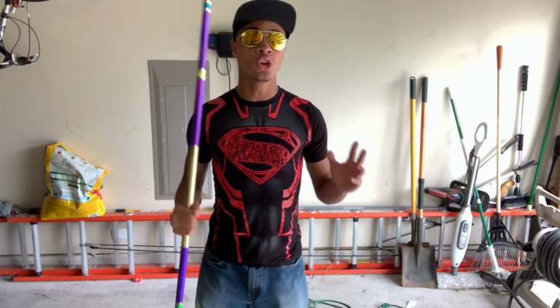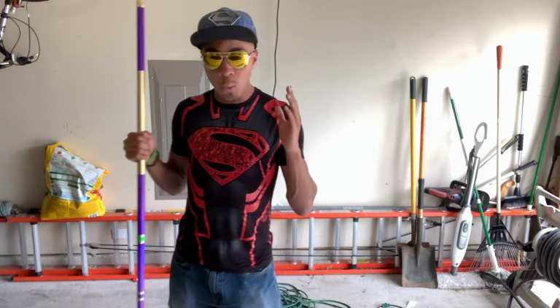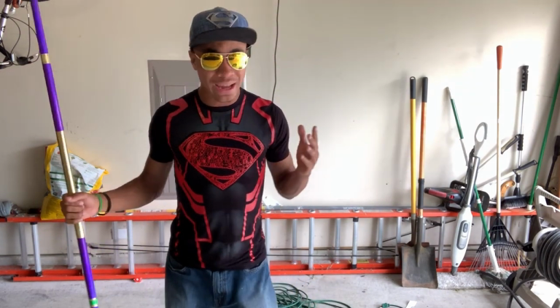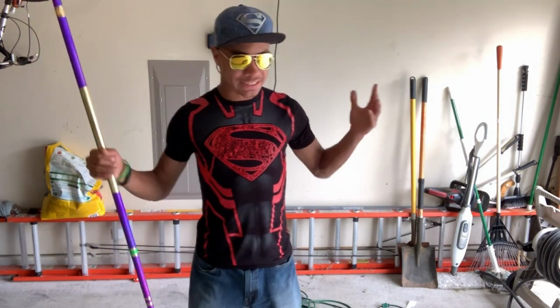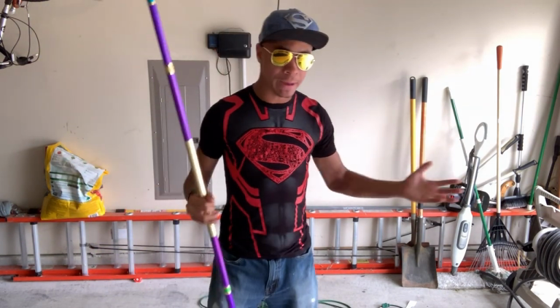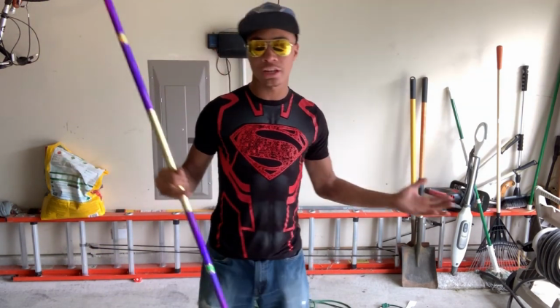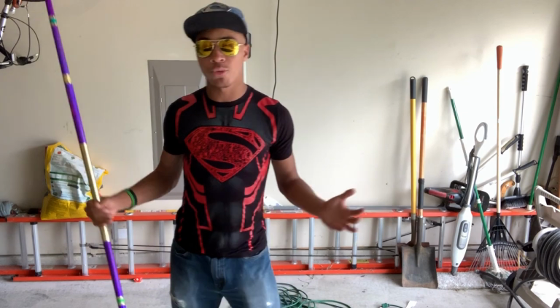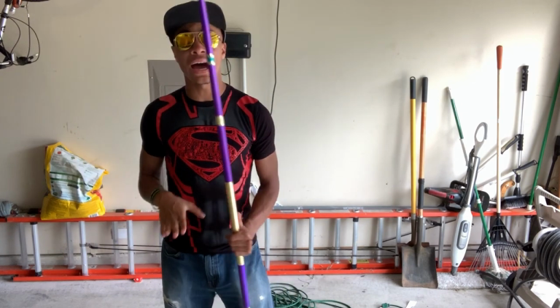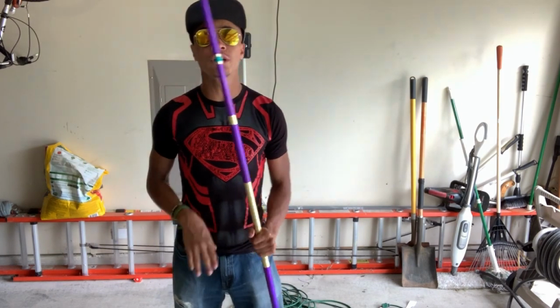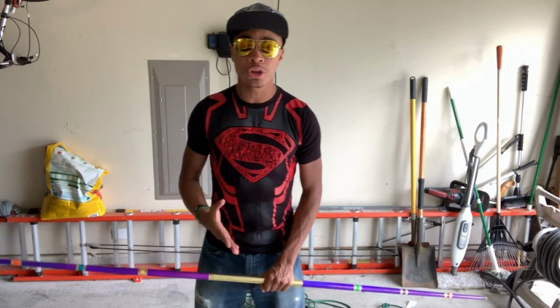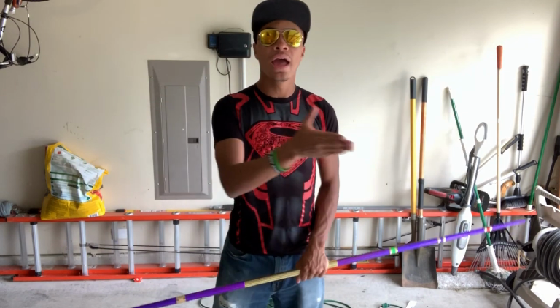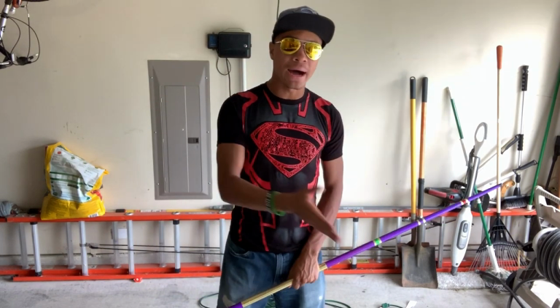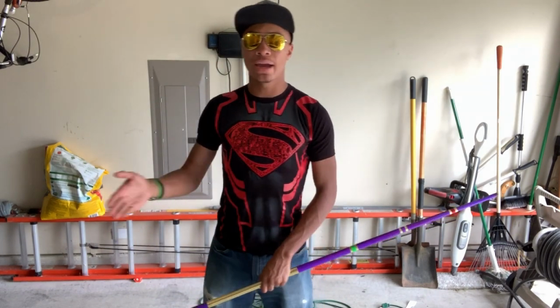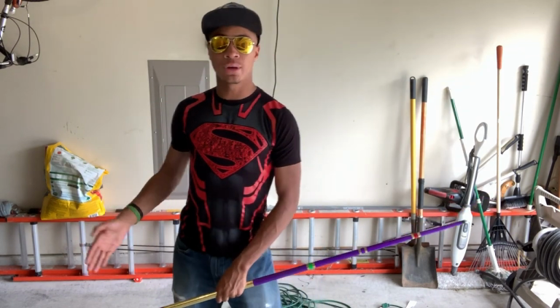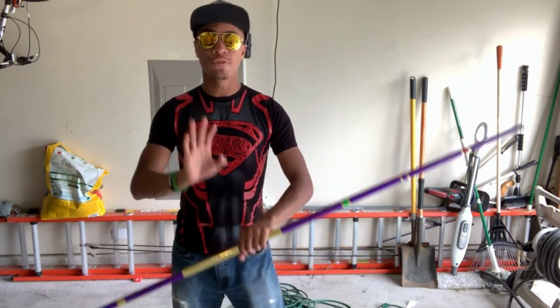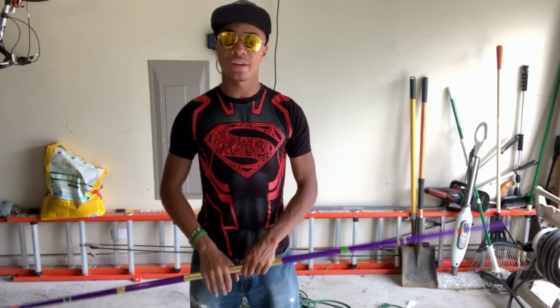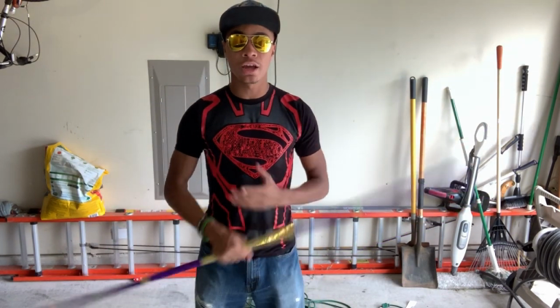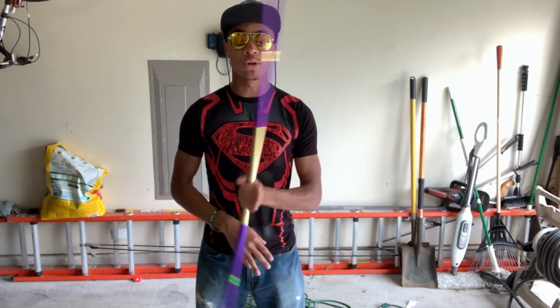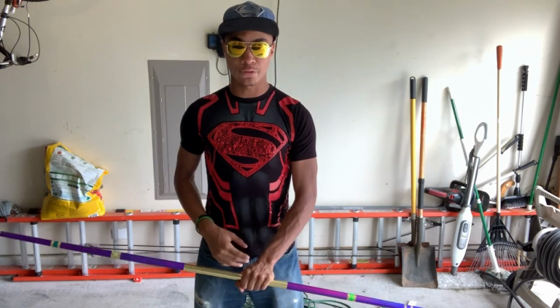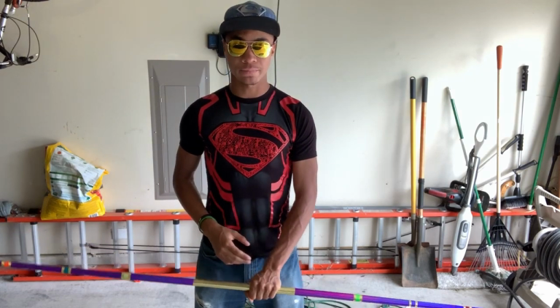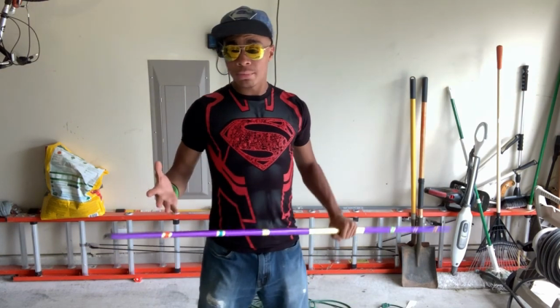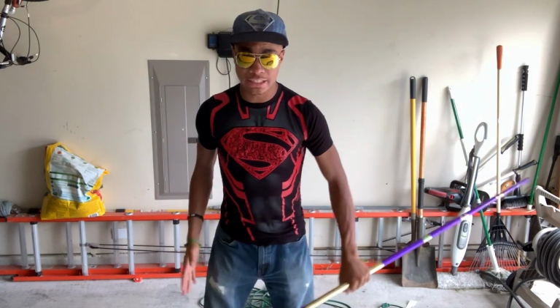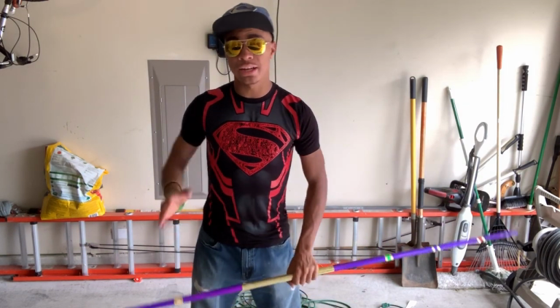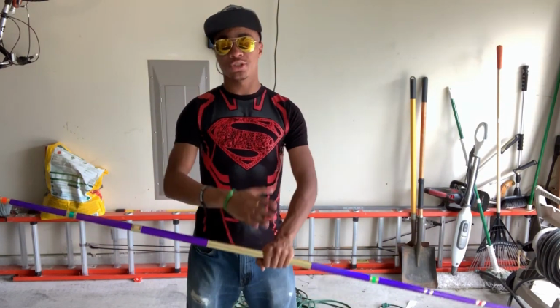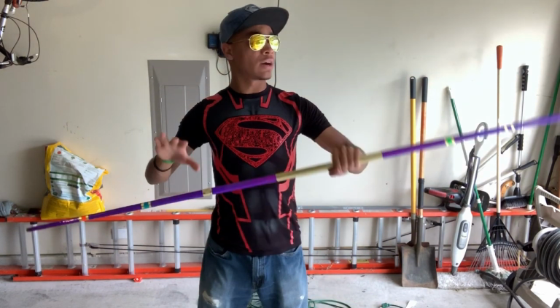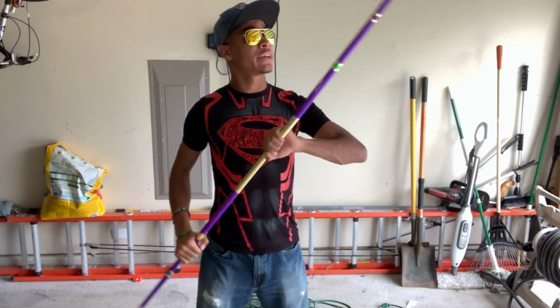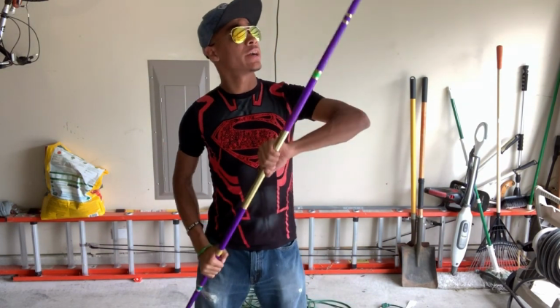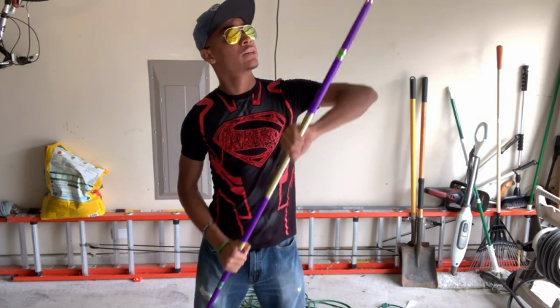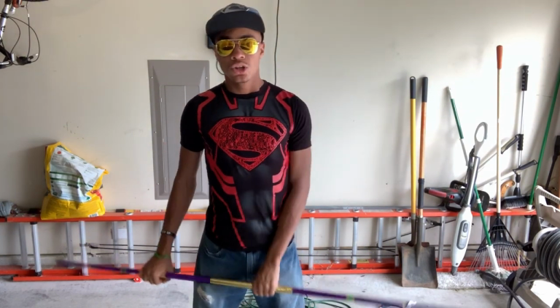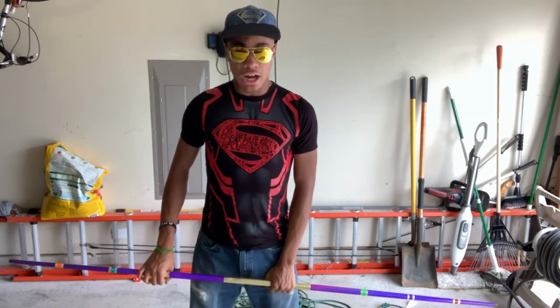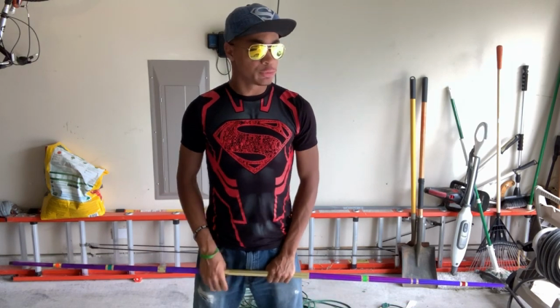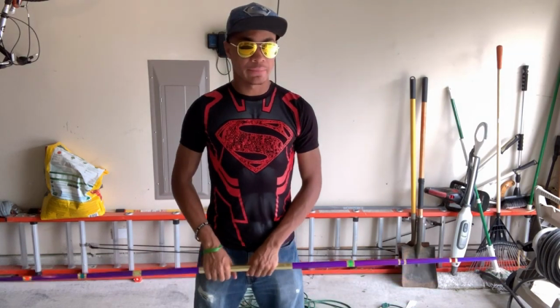No one way is necessarily better than another way, but I'm going to show you my way of doing the frontward-facing bo staff spin. I'm gonna try to teach you how to do this without hitting my garage too many times.